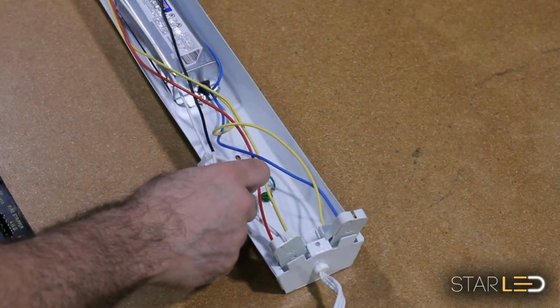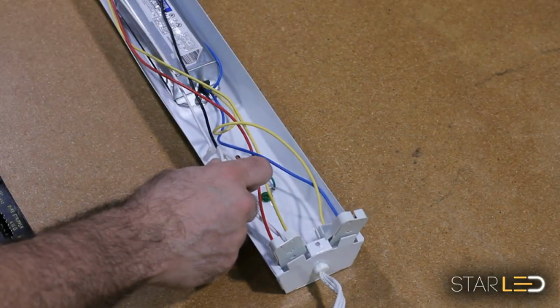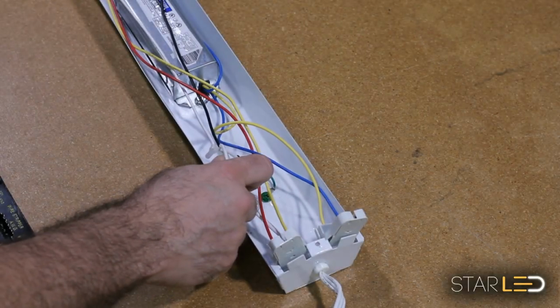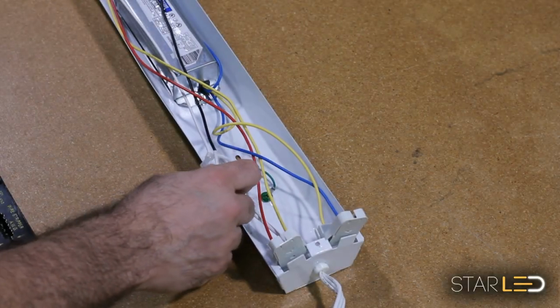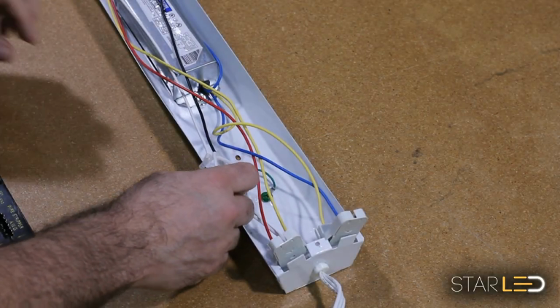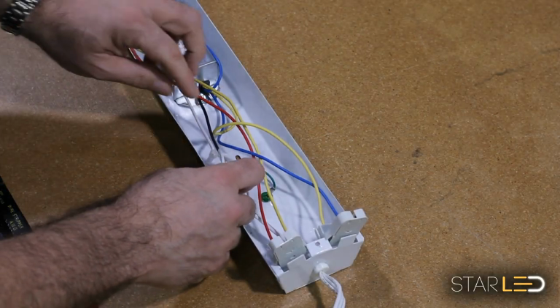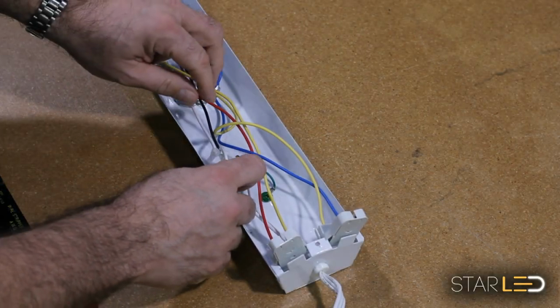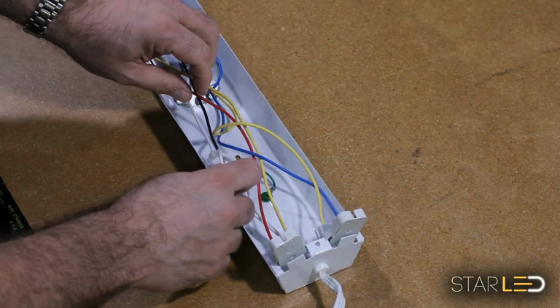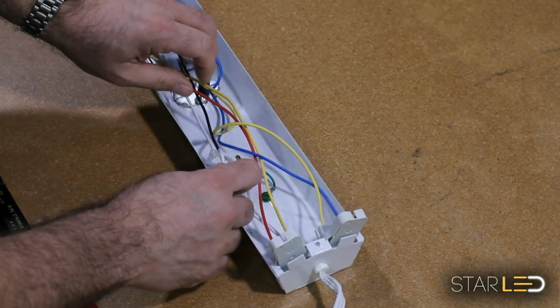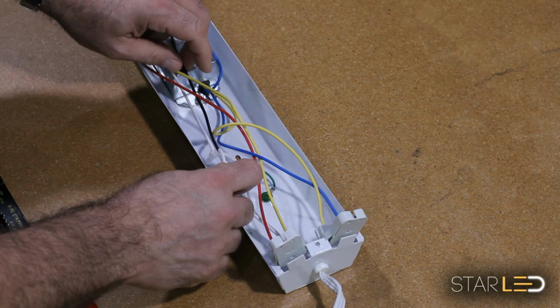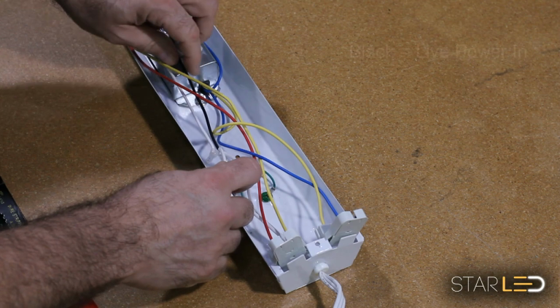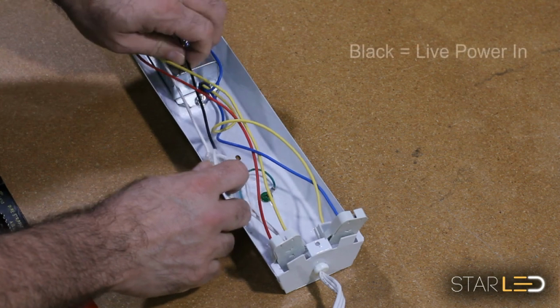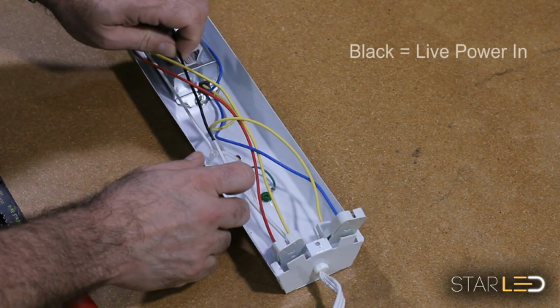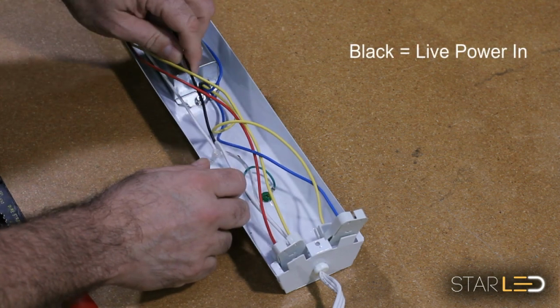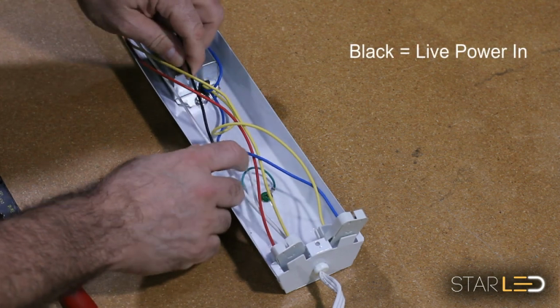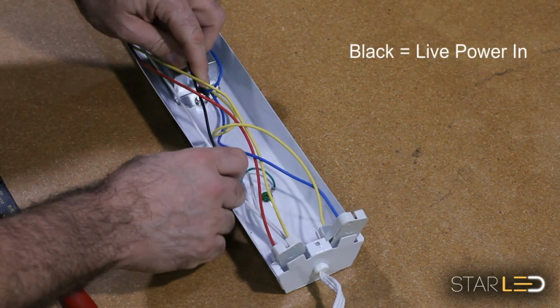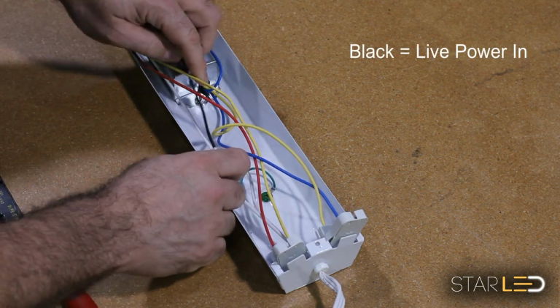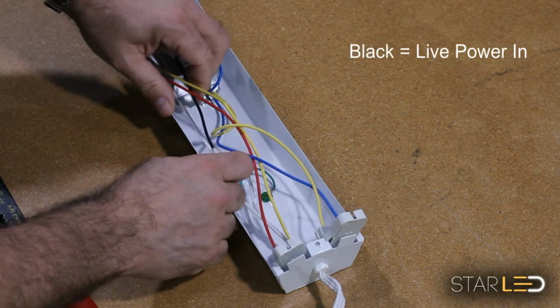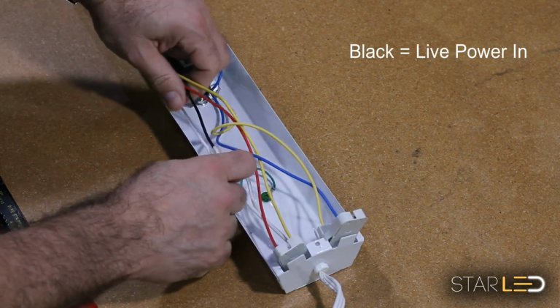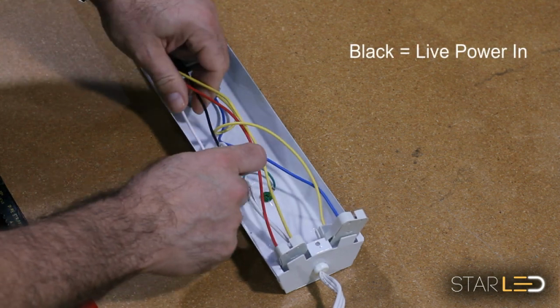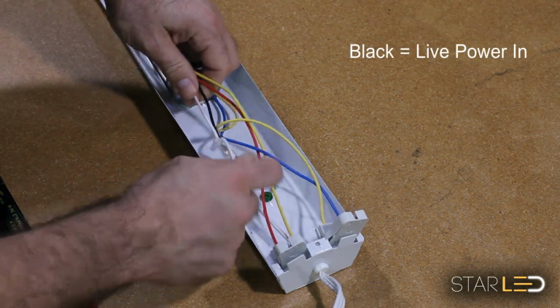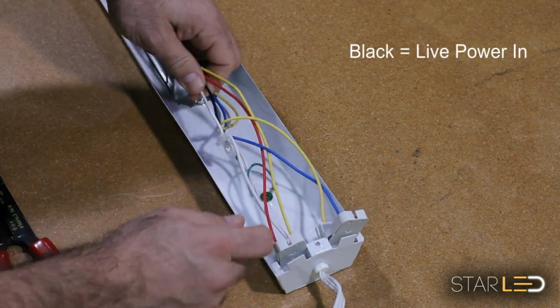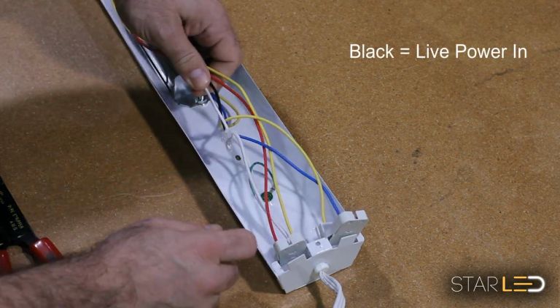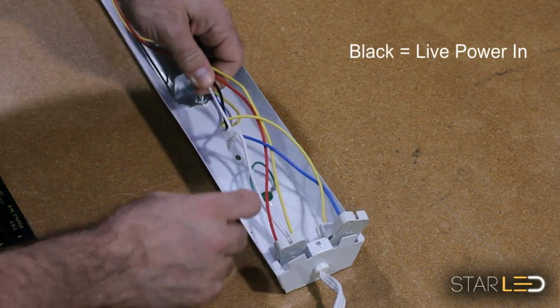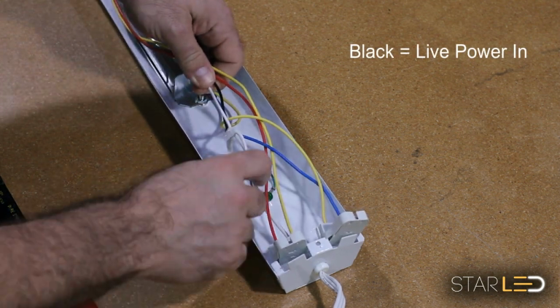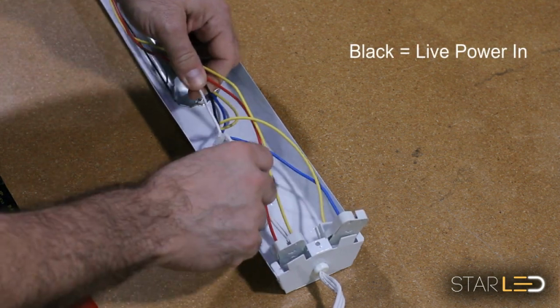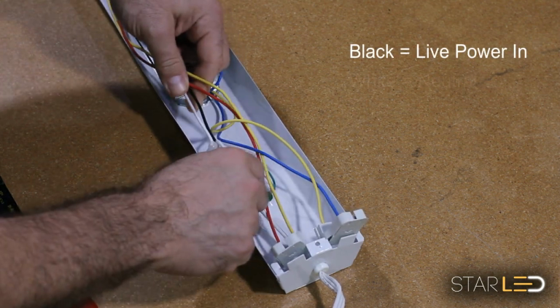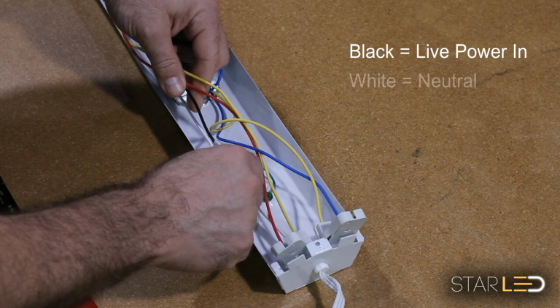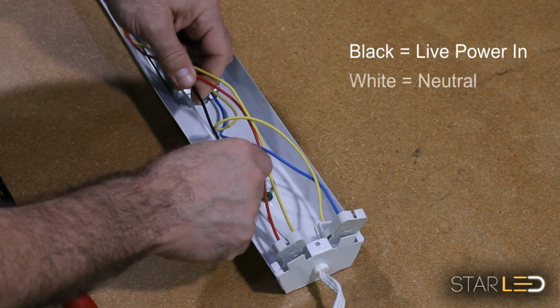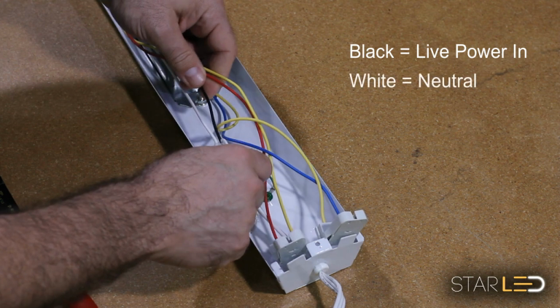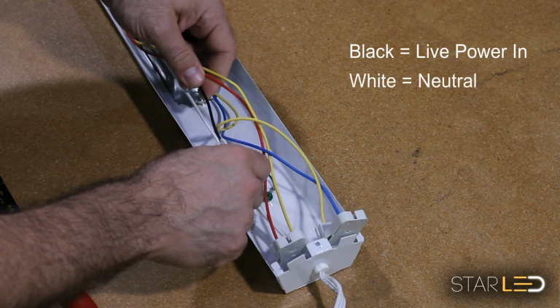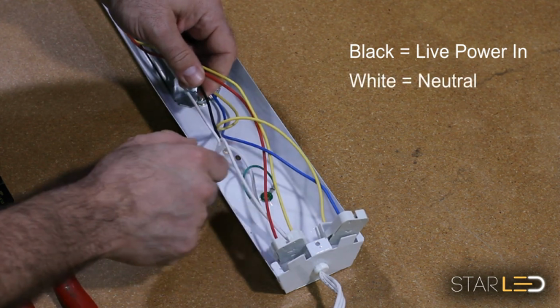Here we show you the three wires coming into the unit. We are only going to focus on the black live wire and the white neutral wire, leaving the green or brown ground wire attached to the housing.